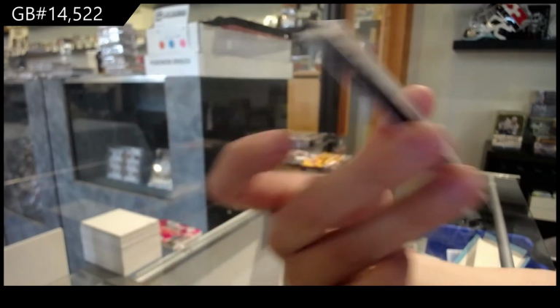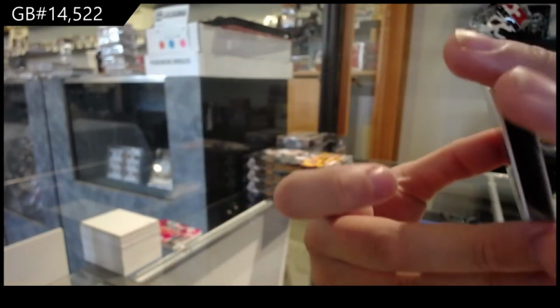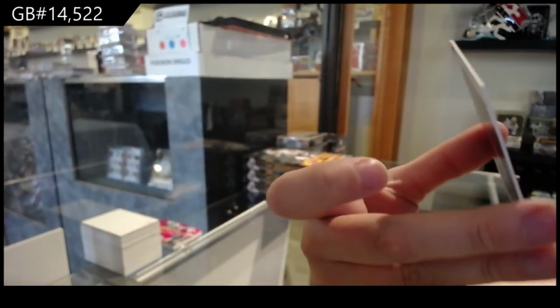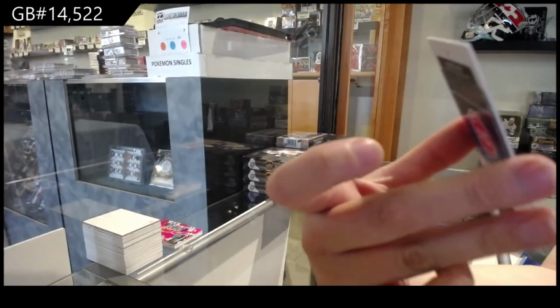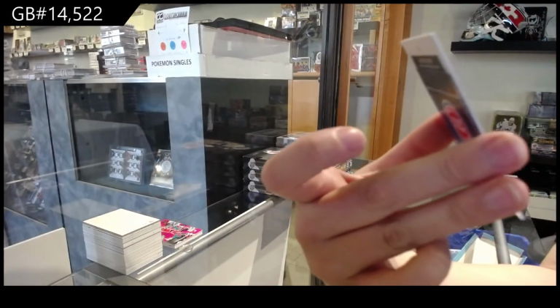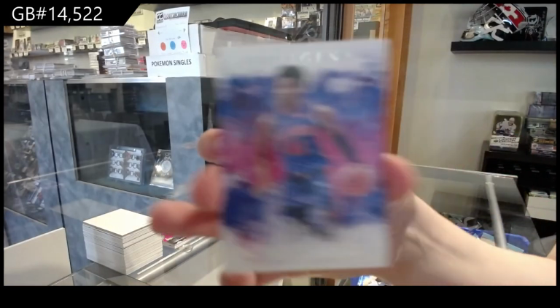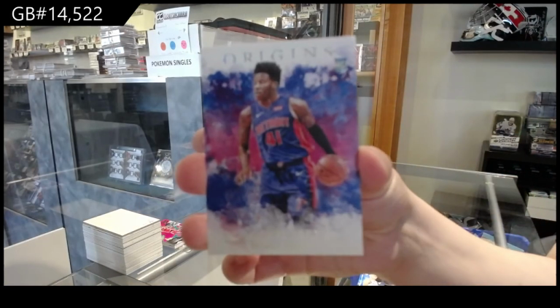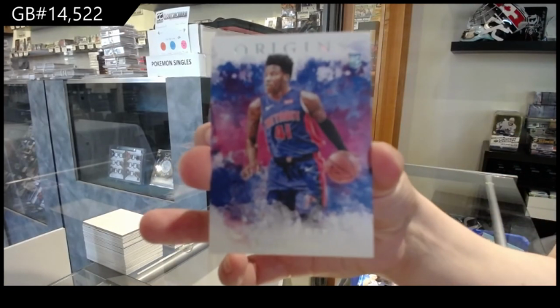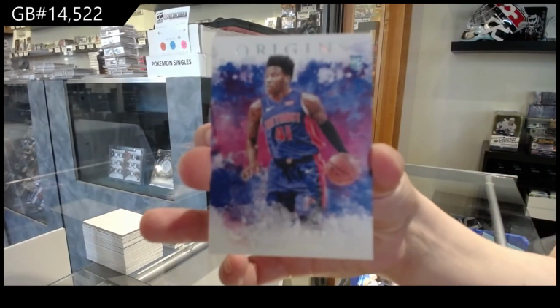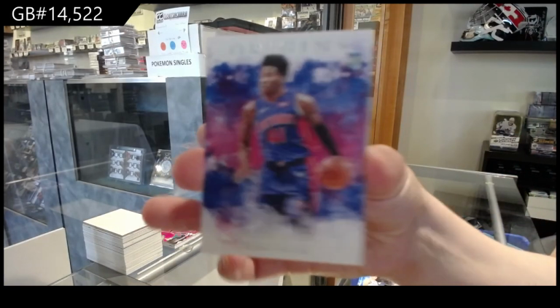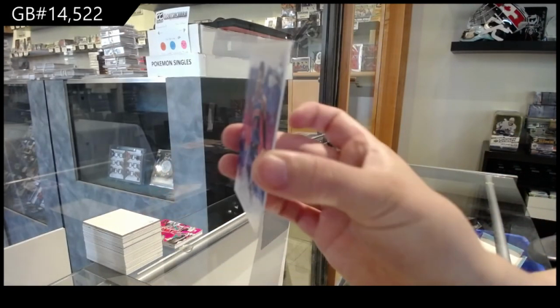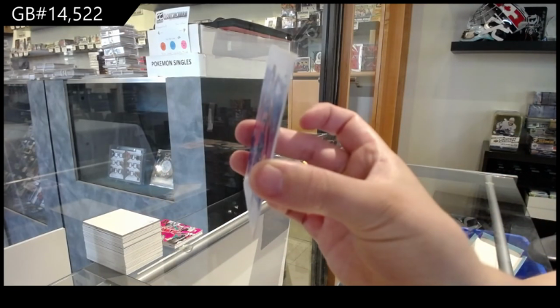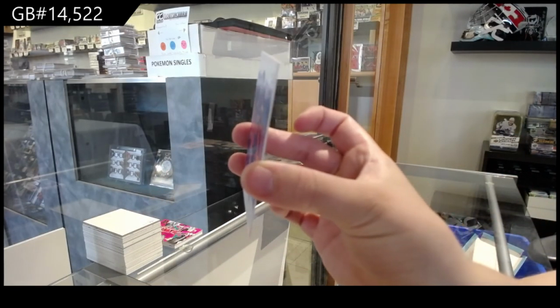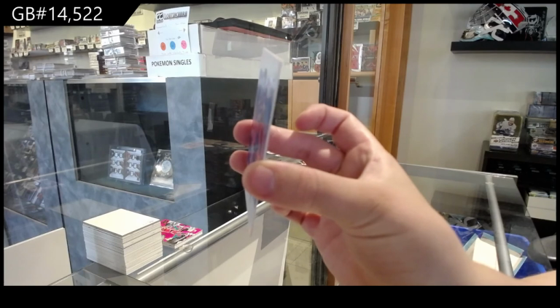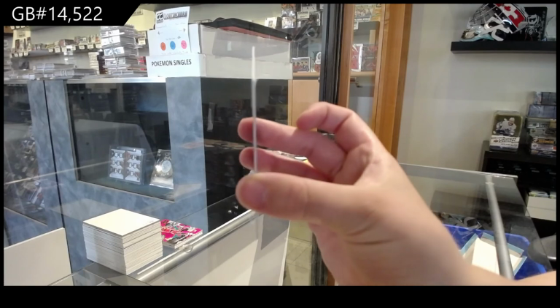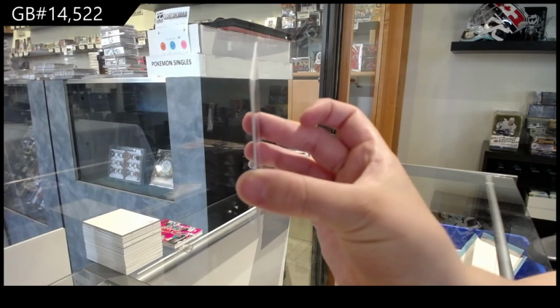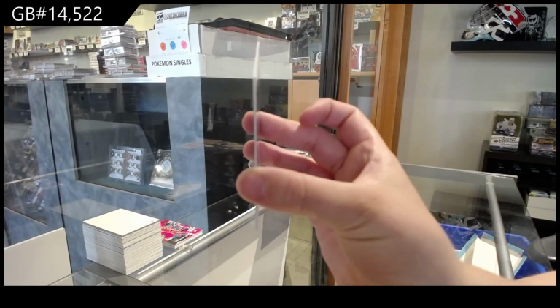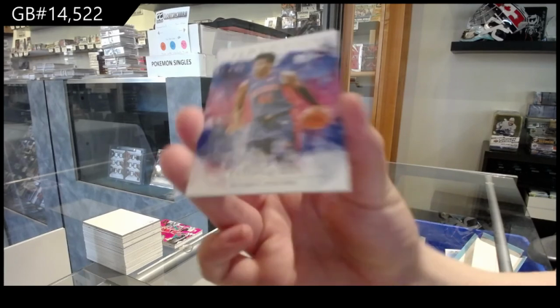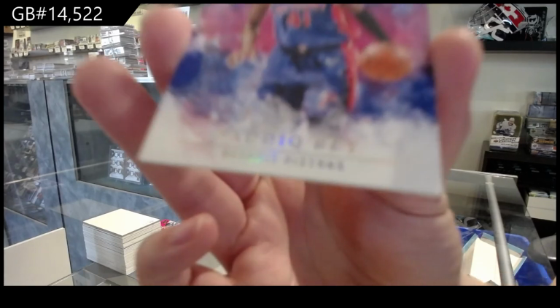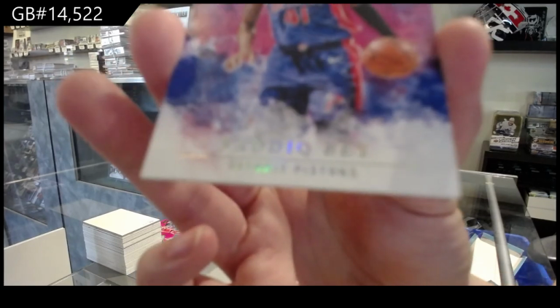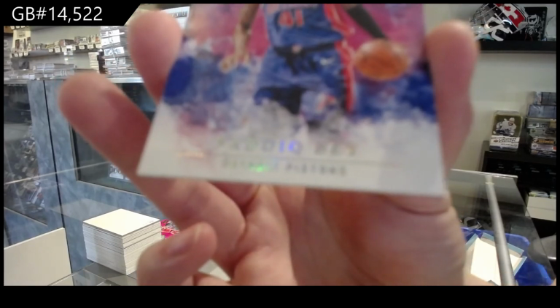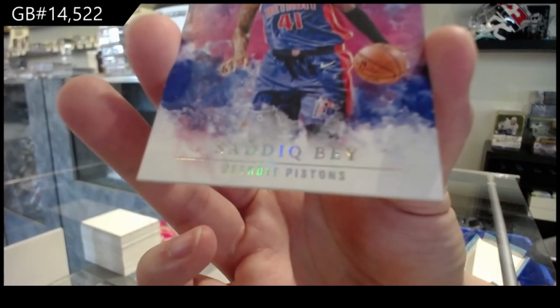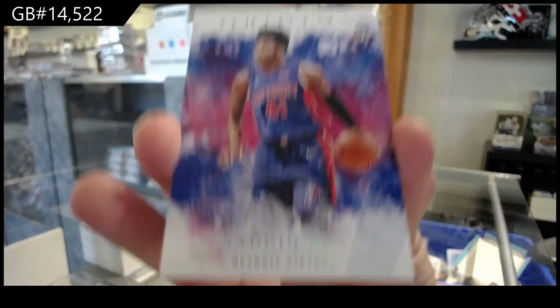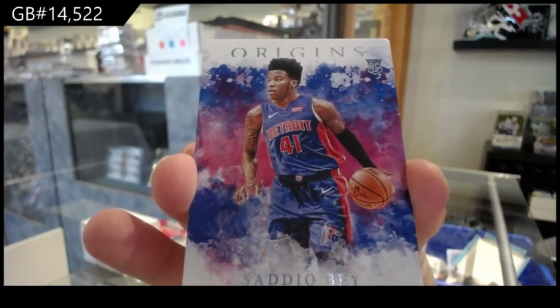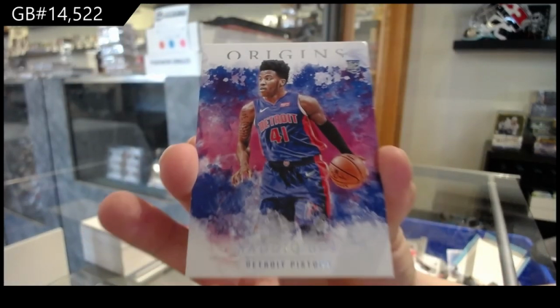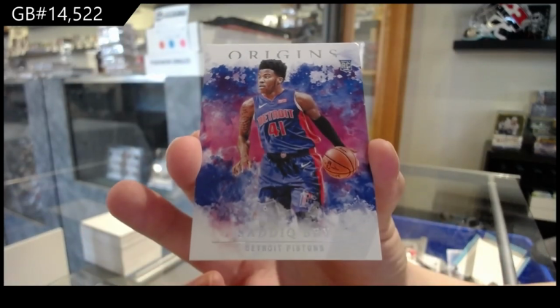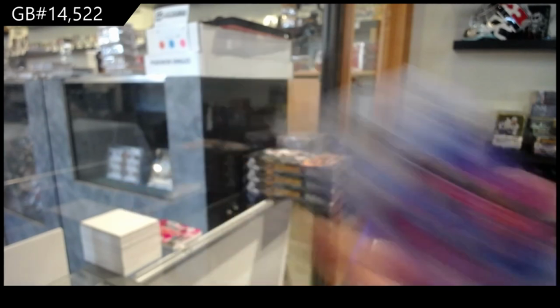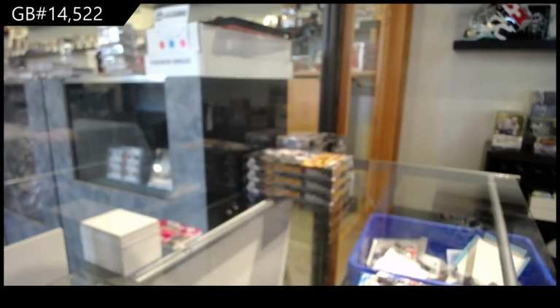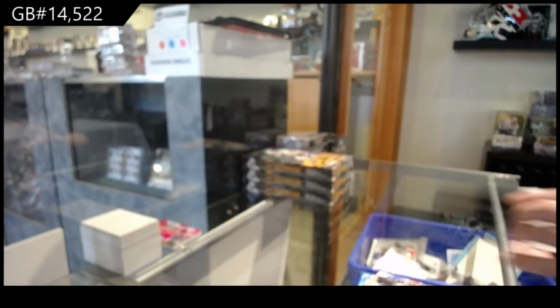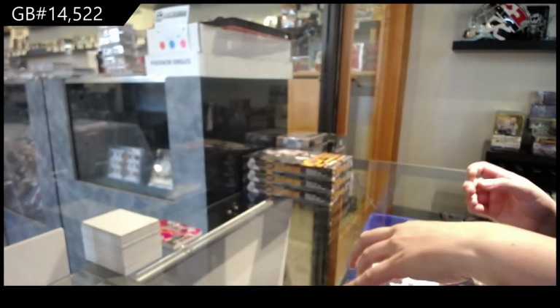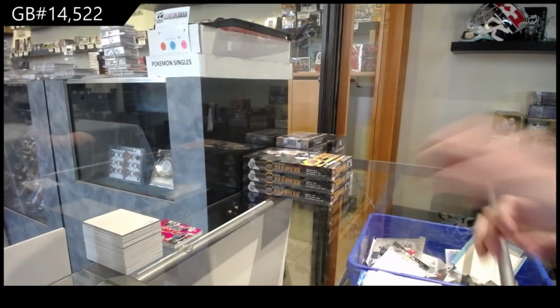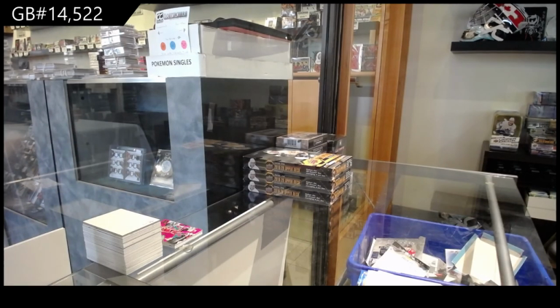And then we've got Saddiq Bey for Detroit — rookie card. There's a tiny bit of a dinged corner on the back, but other than that it's very pretty. There we go, folks.